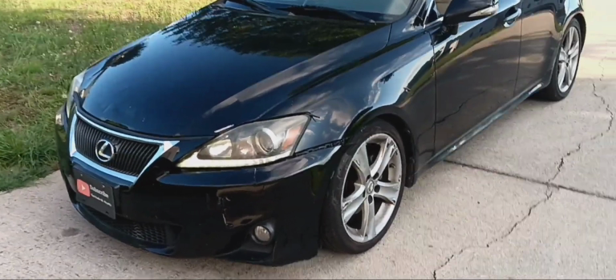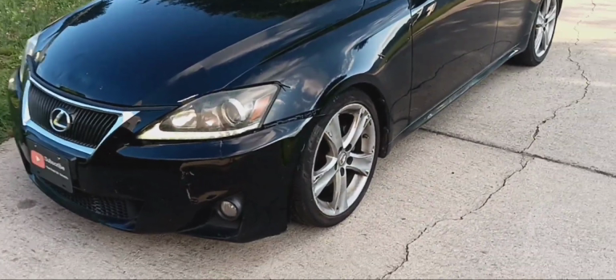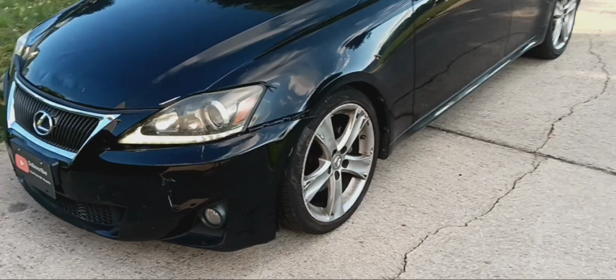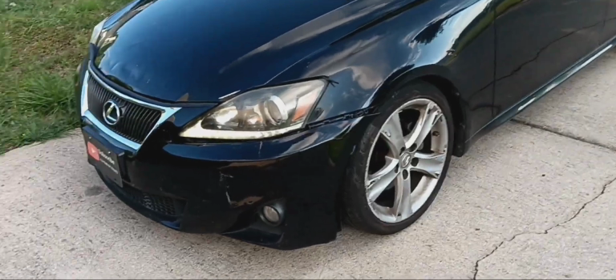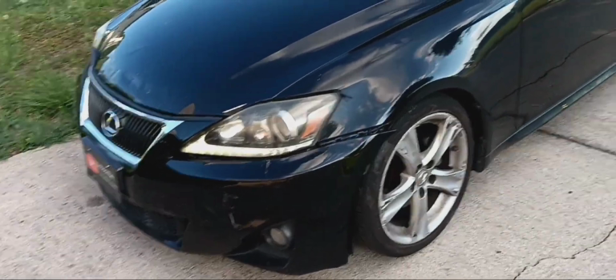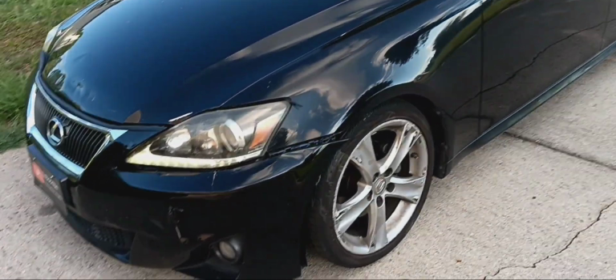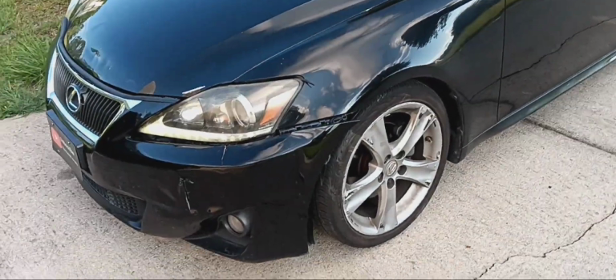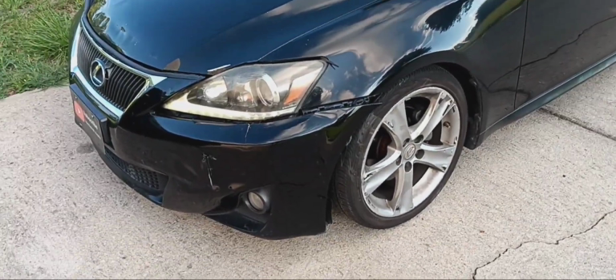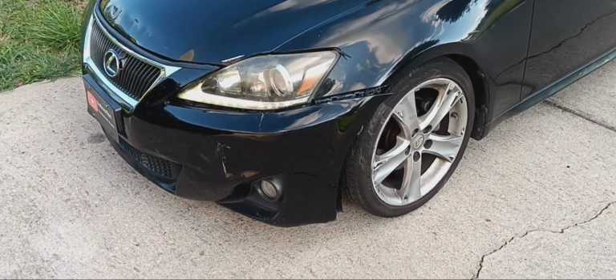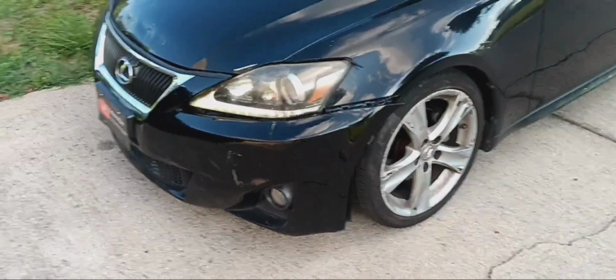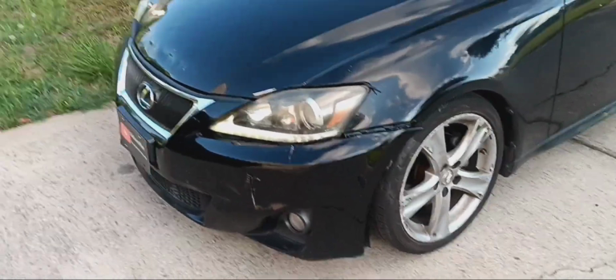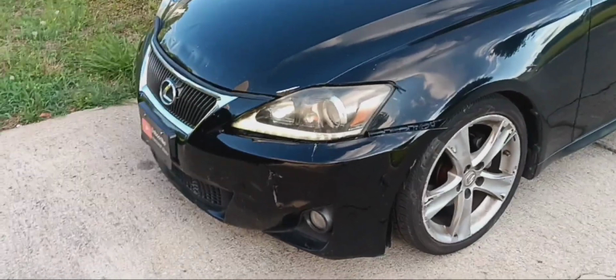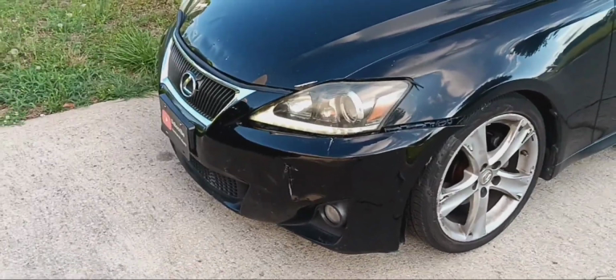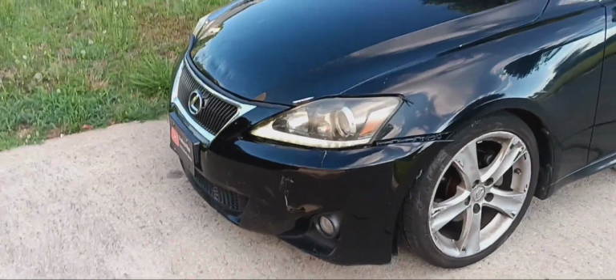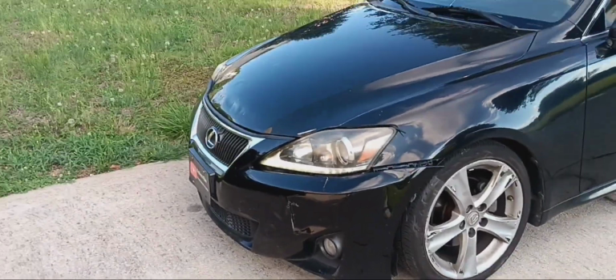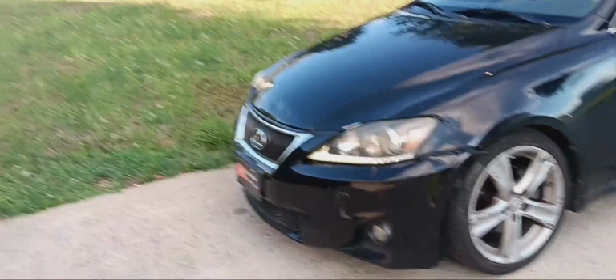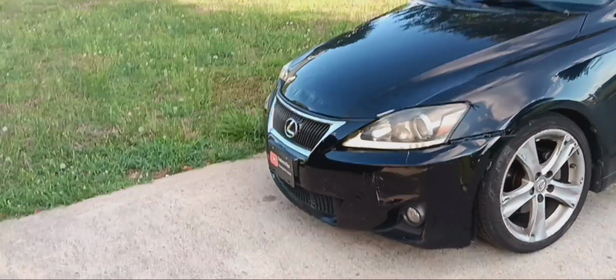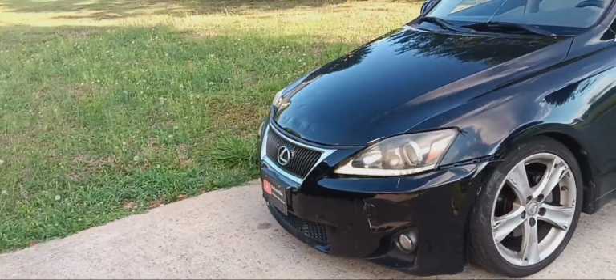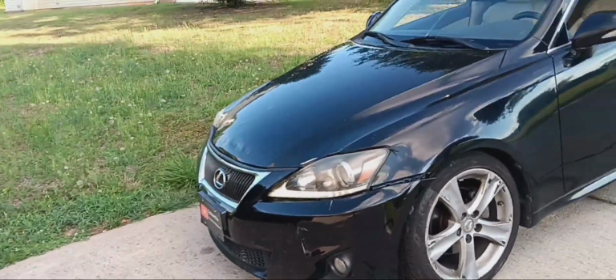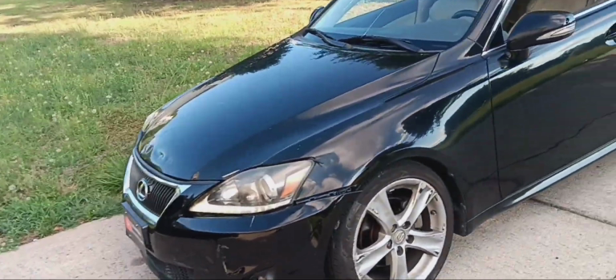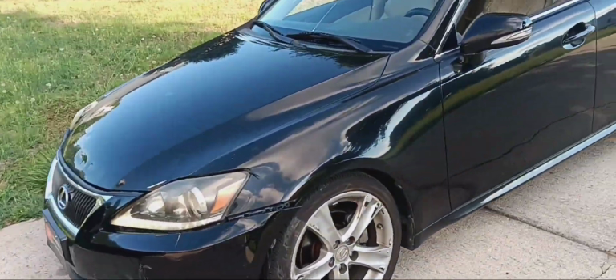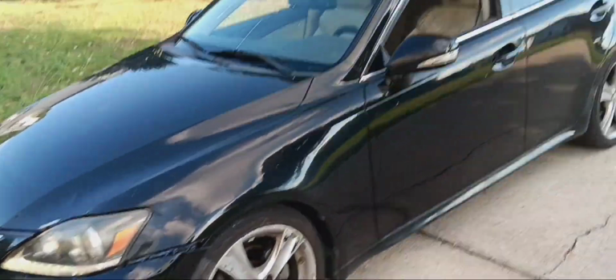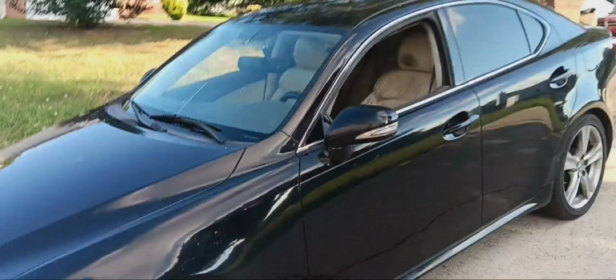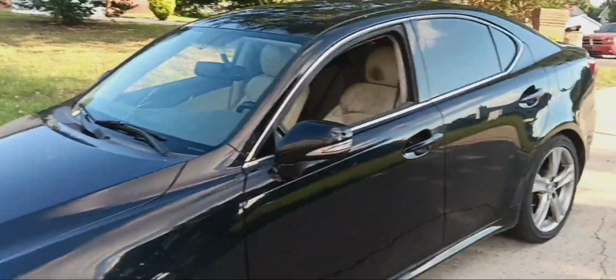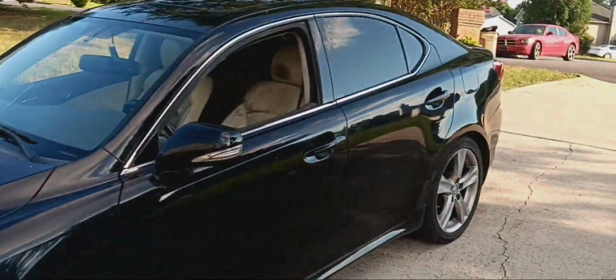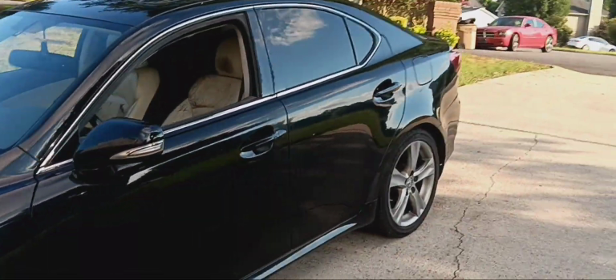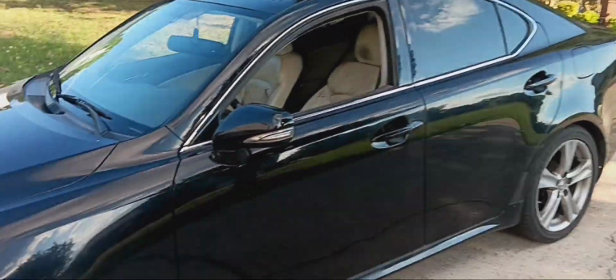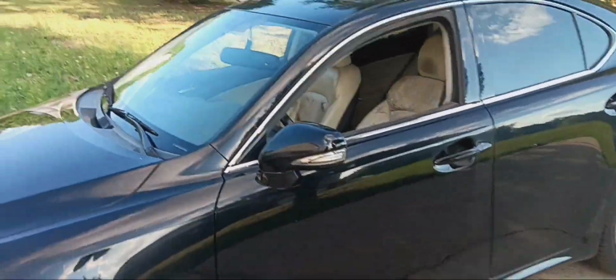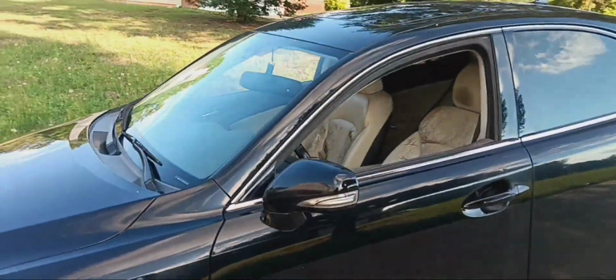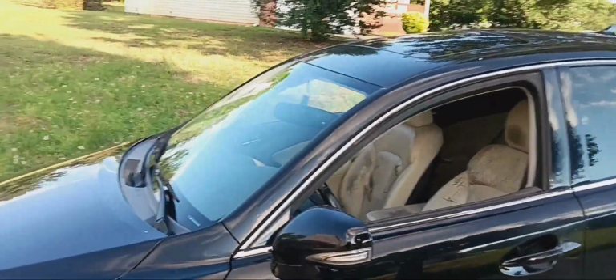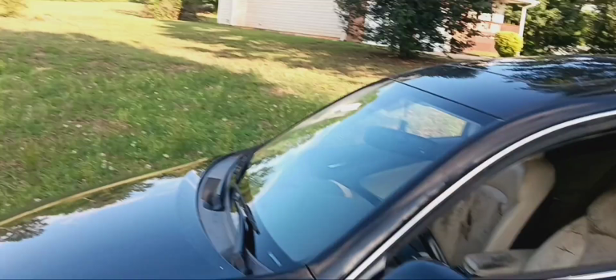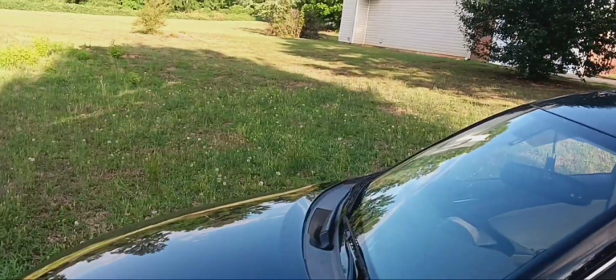The radiator is fixed and the car seems to be running pretty well. I don't see anything leaking so far. Remember I still gotta get a starter.